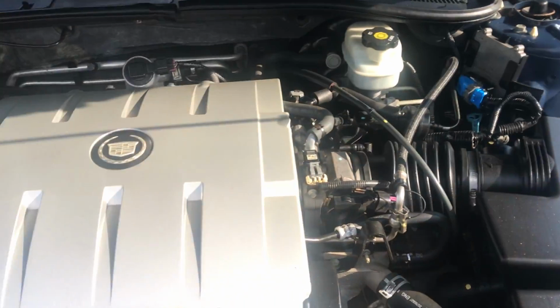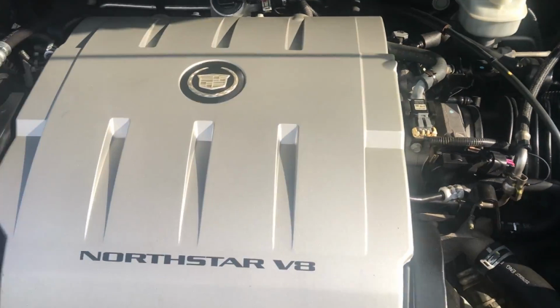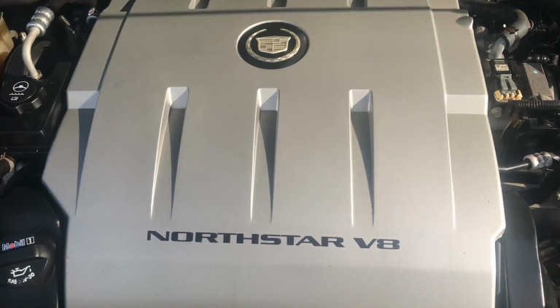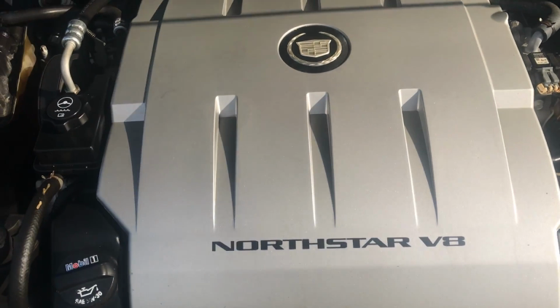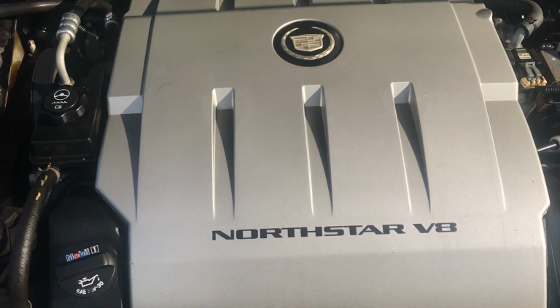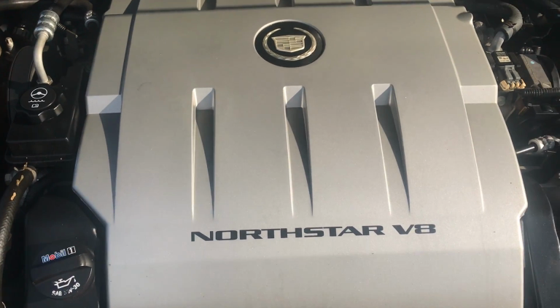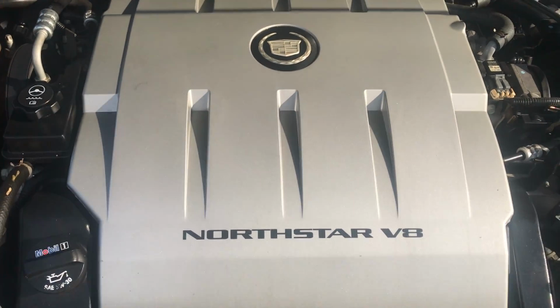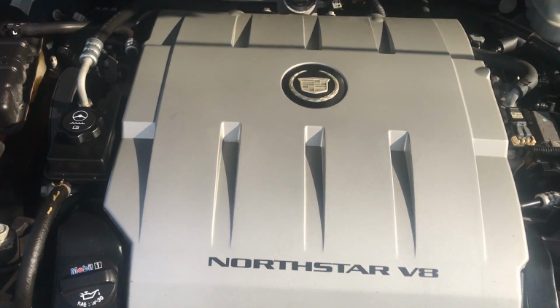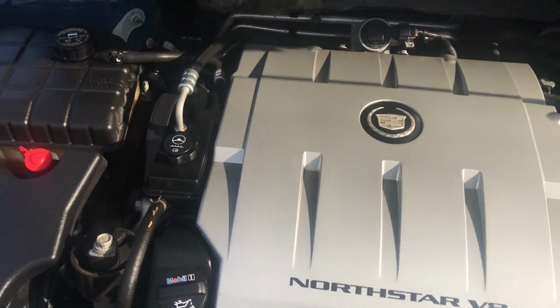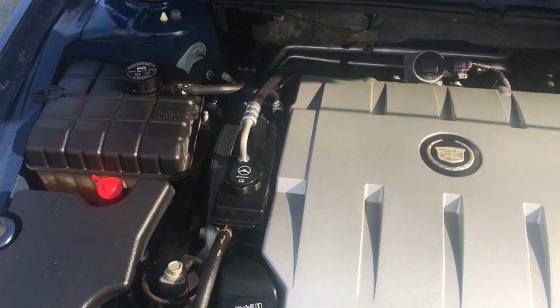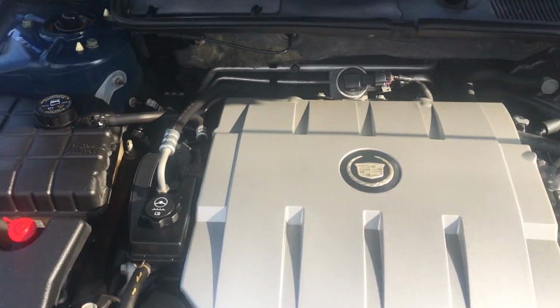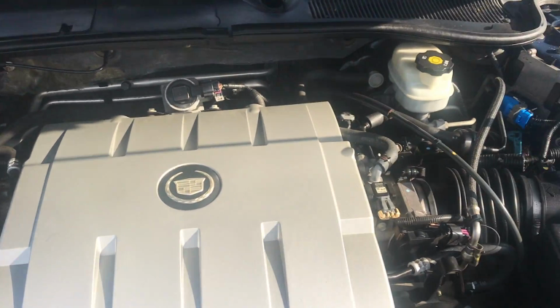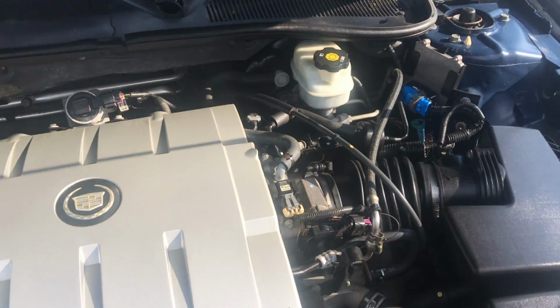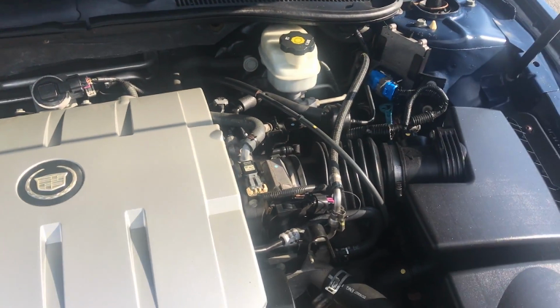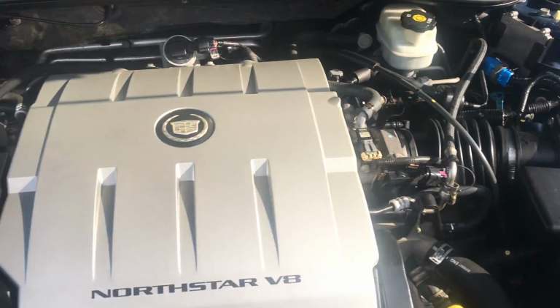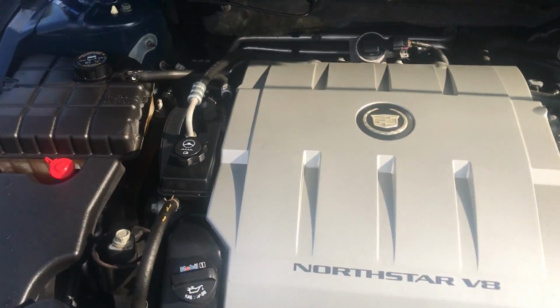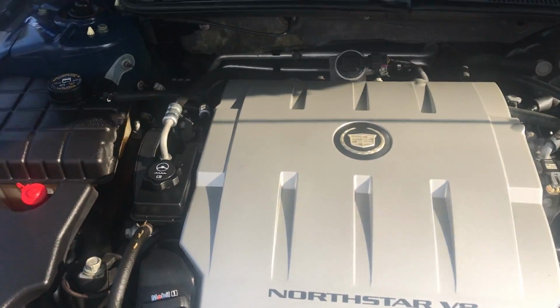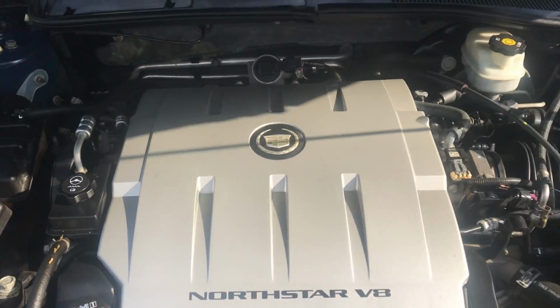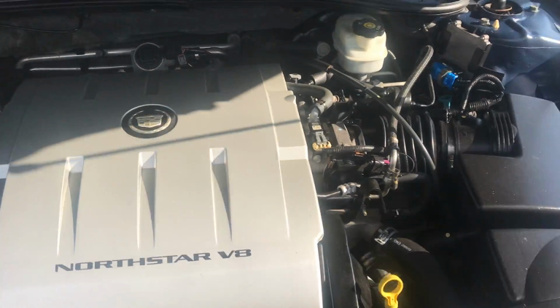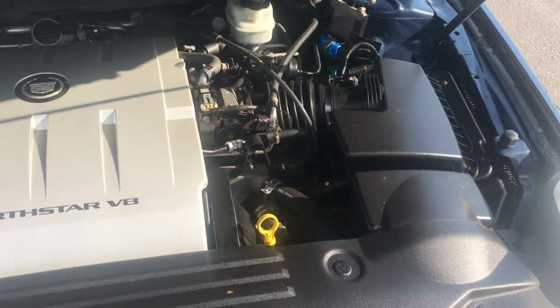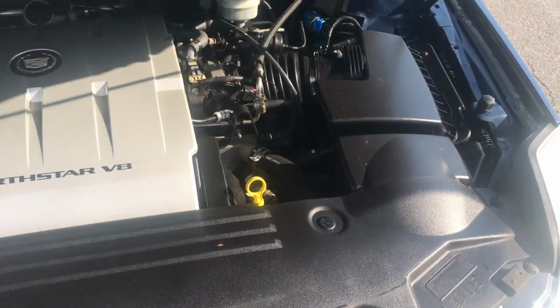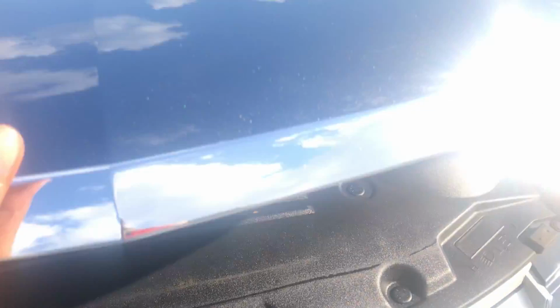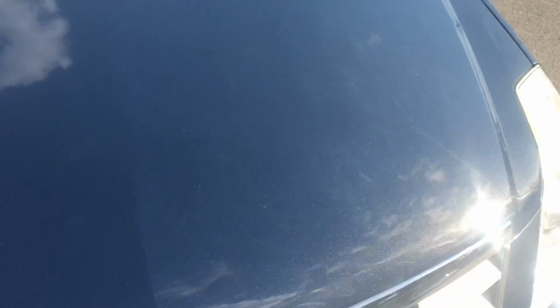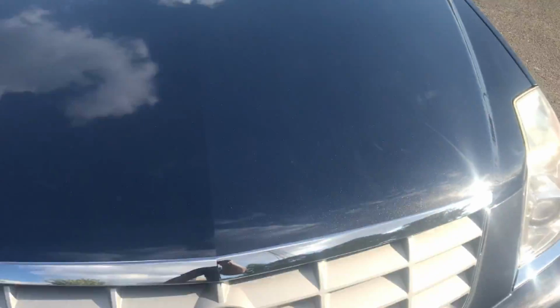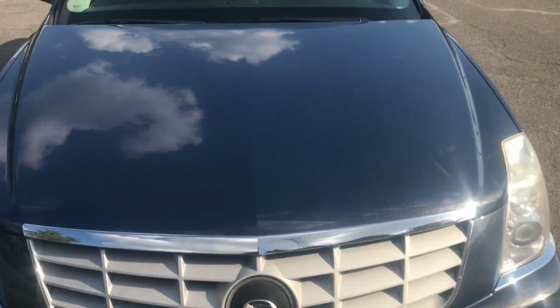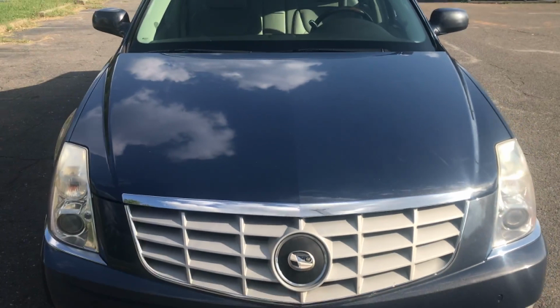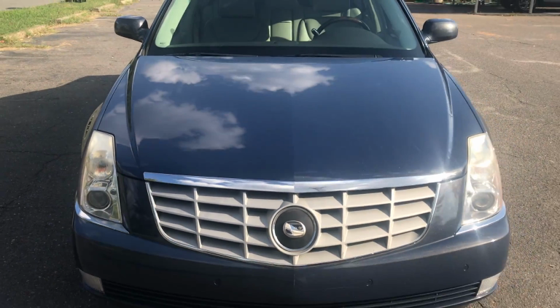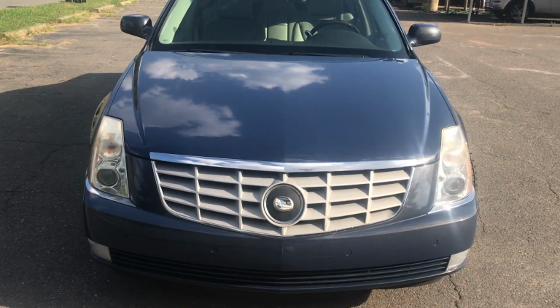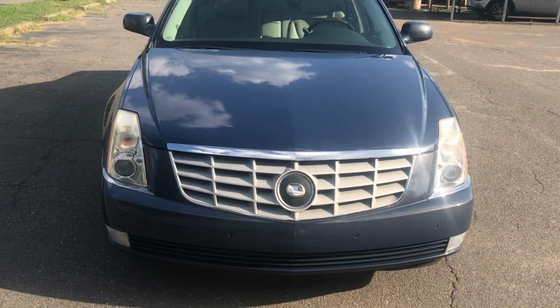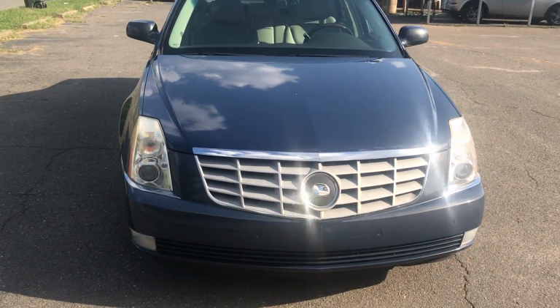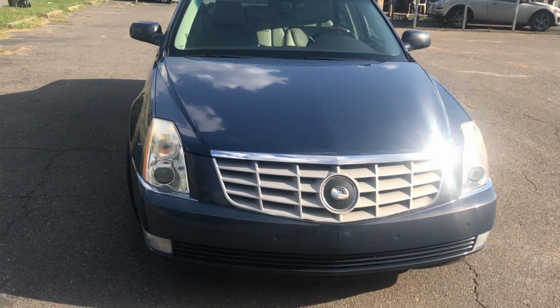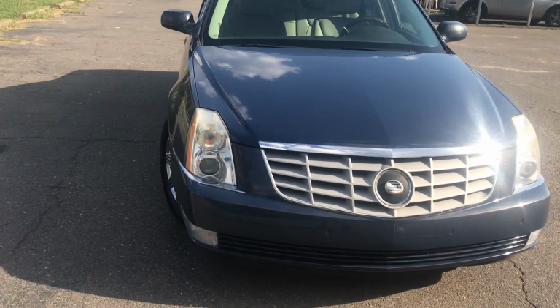Looking under the hood, lots of power with this V8 Northstar. Very clean, all well put together and just well maintained — just an overall amazing vehicle.